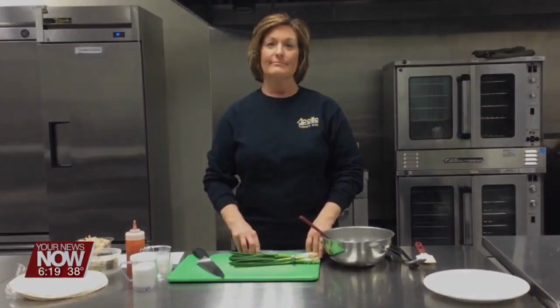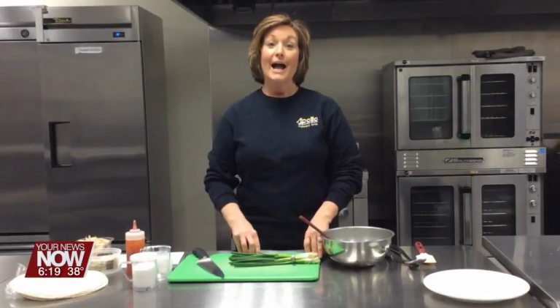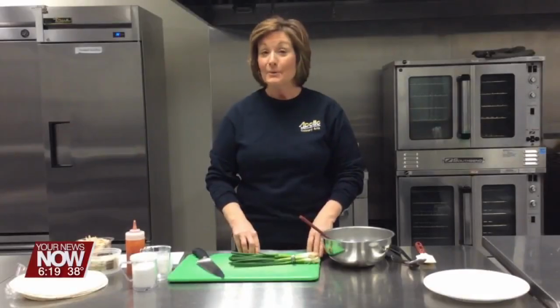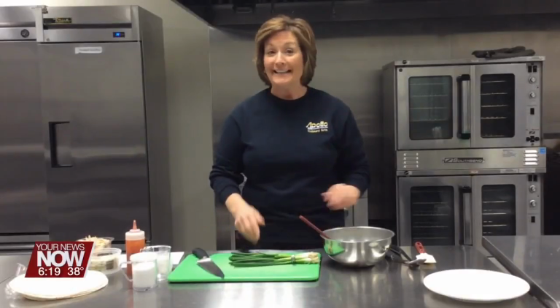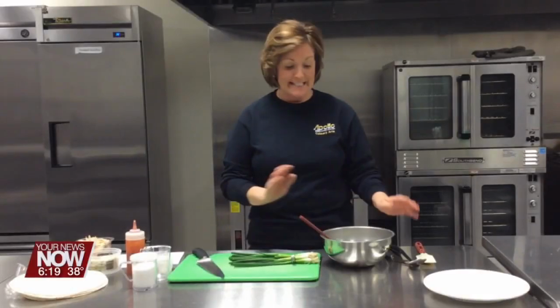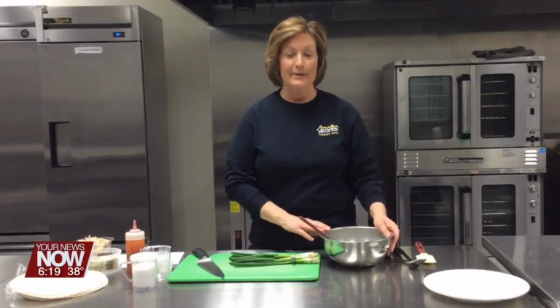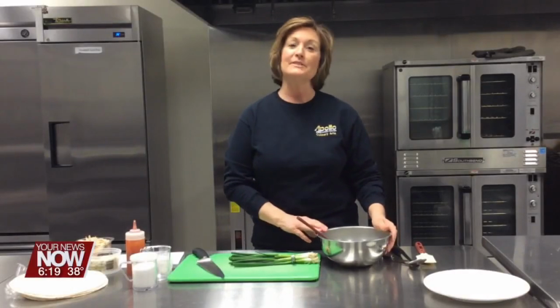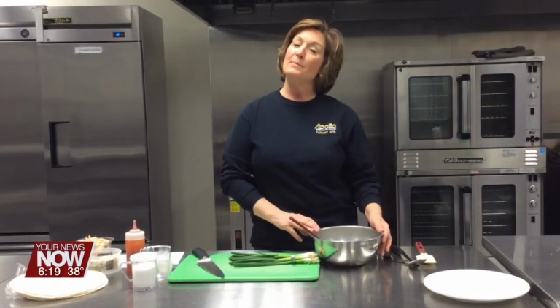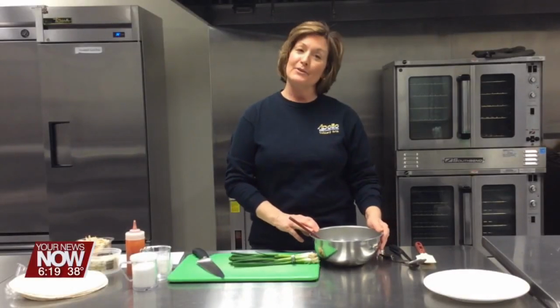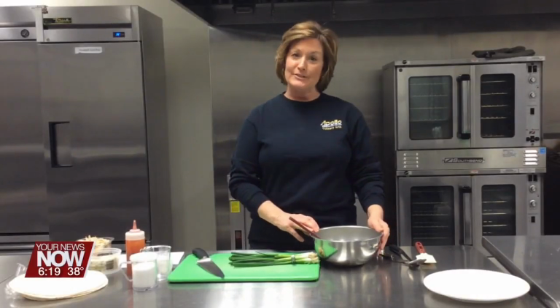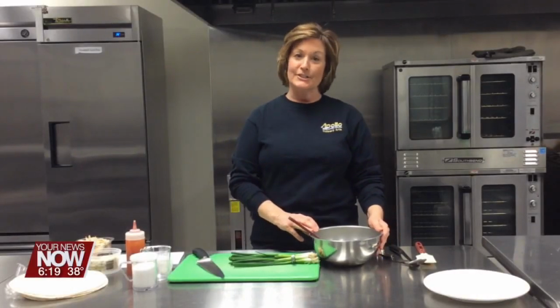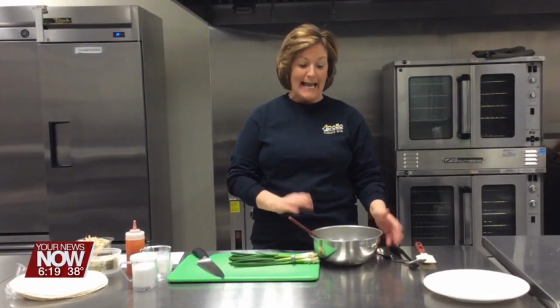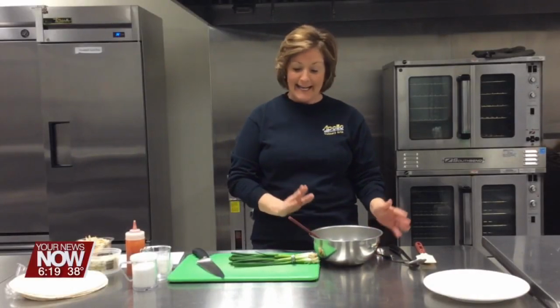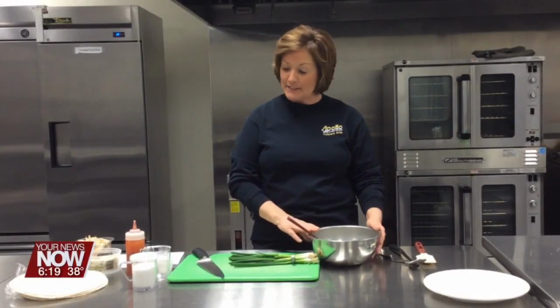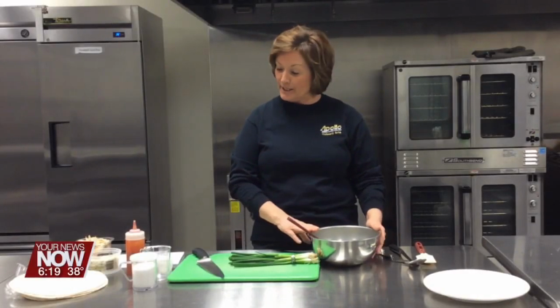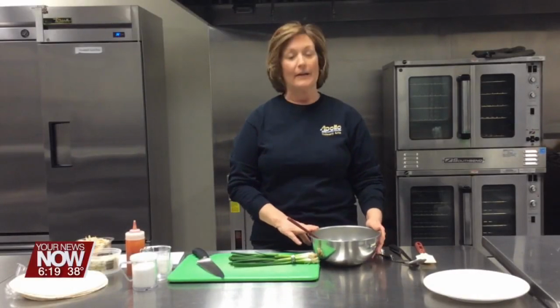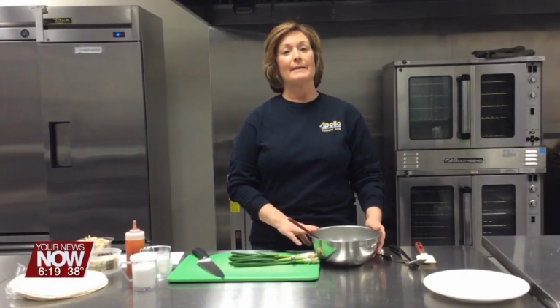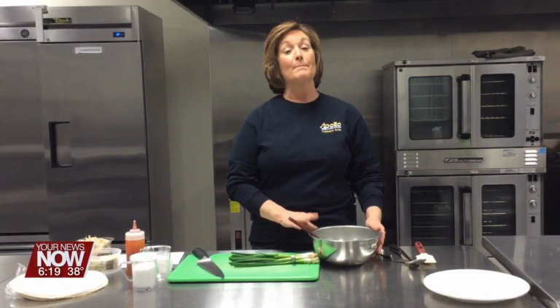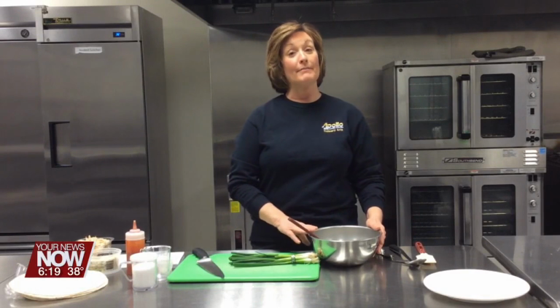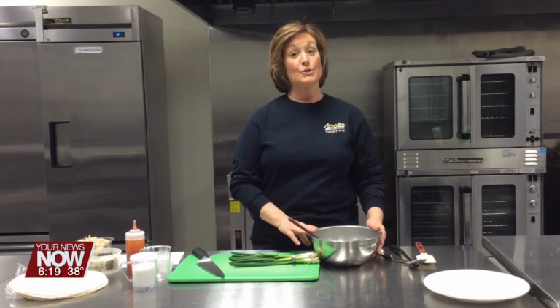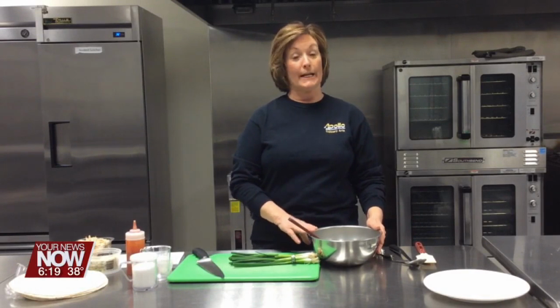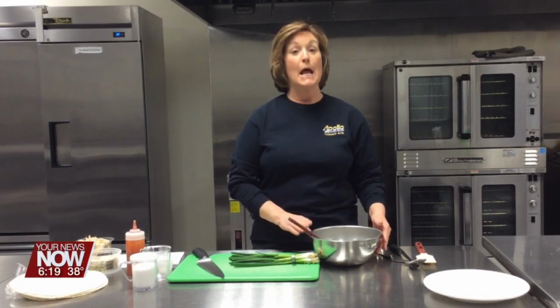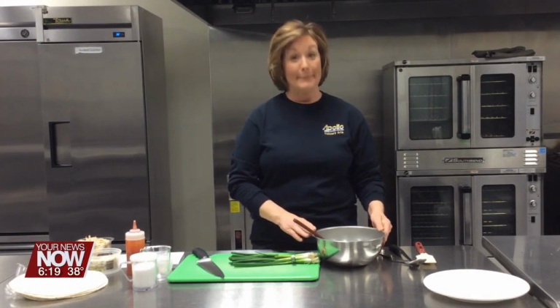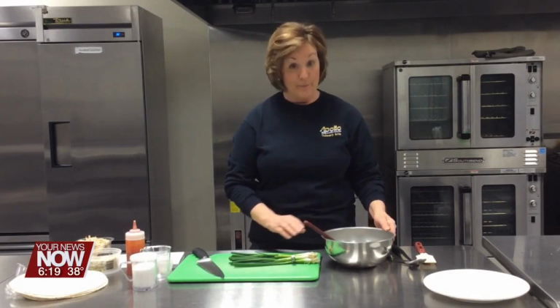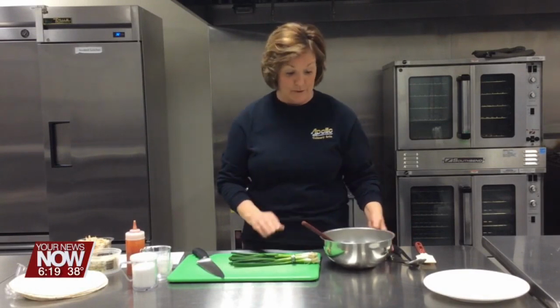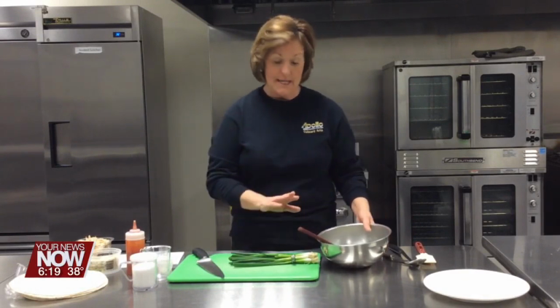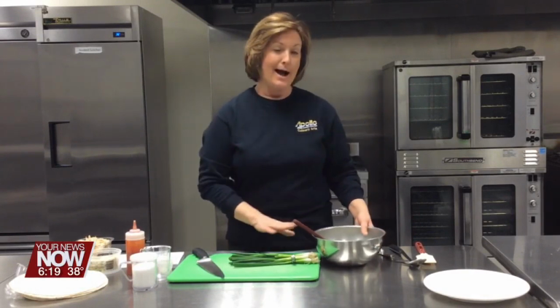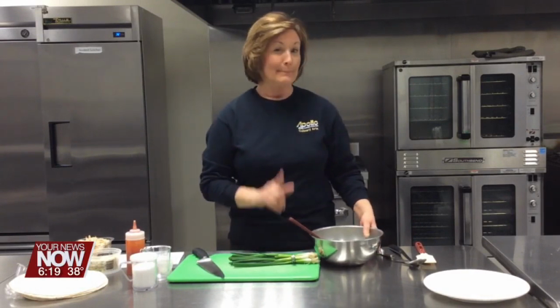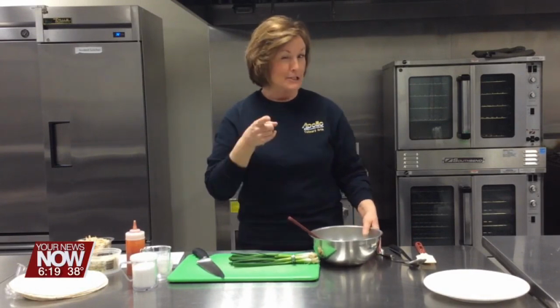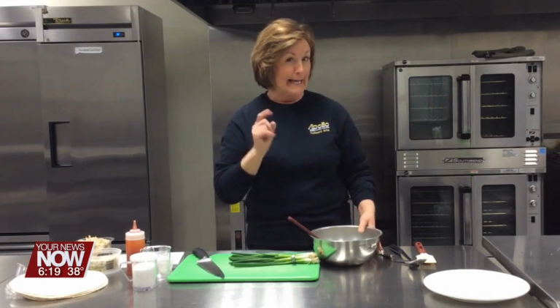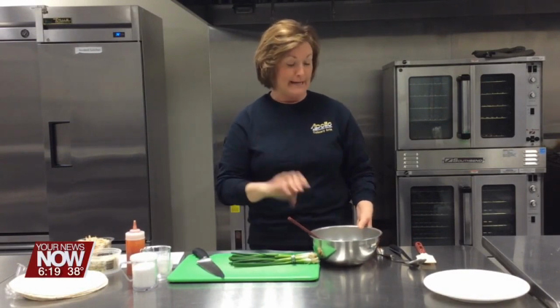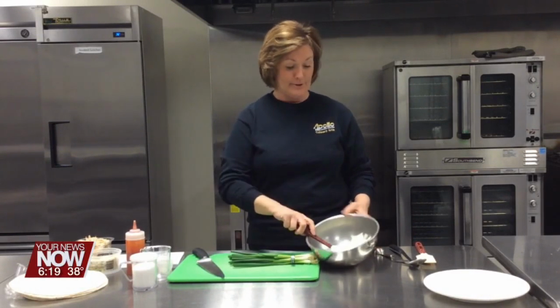Good morning. This is Carrie Prince from Apollo Career Center, and this morning we are going to make some buffalo chicken pinwheels. It's good game day food.